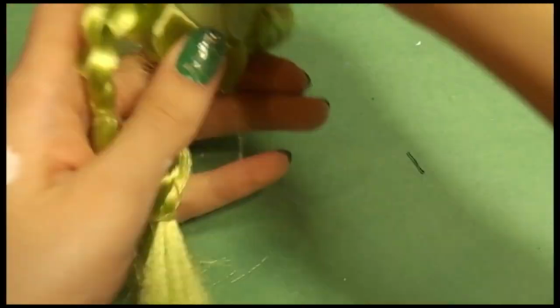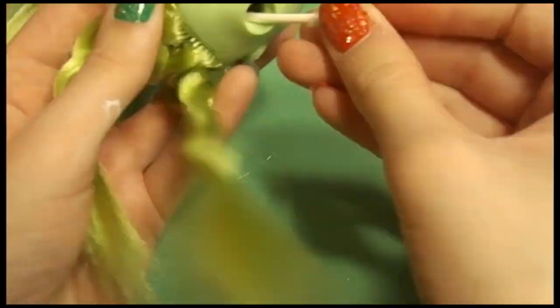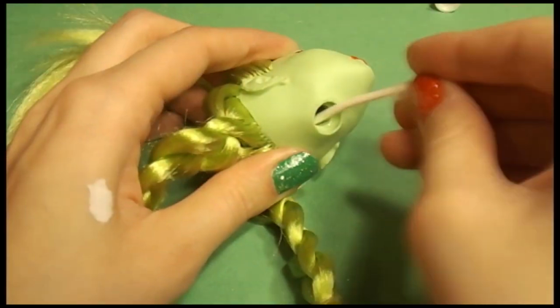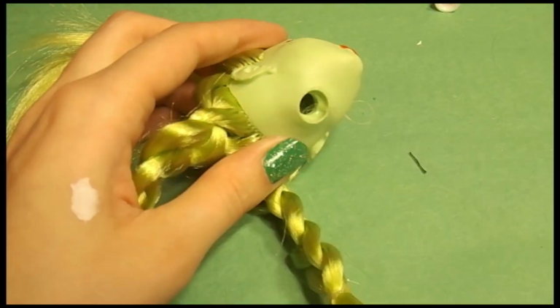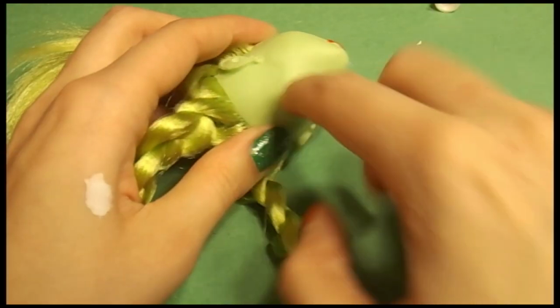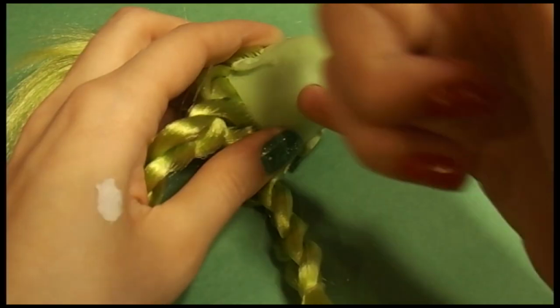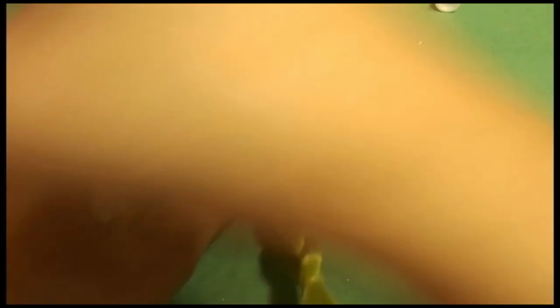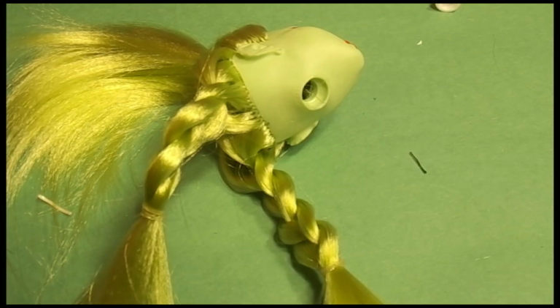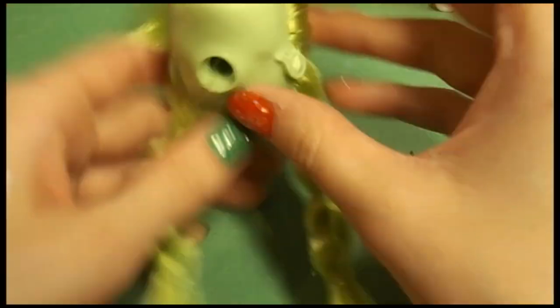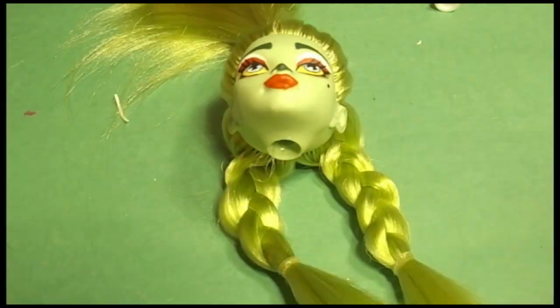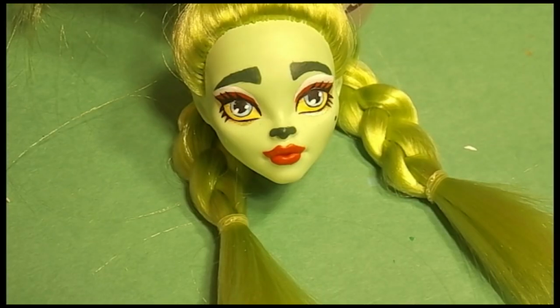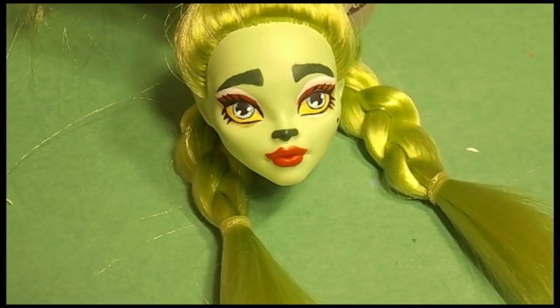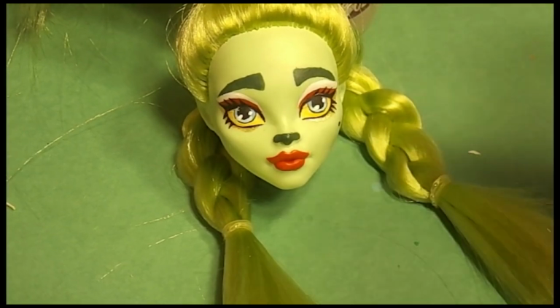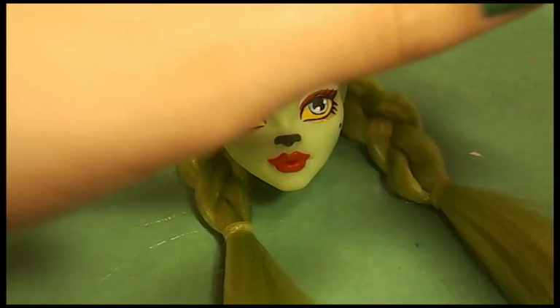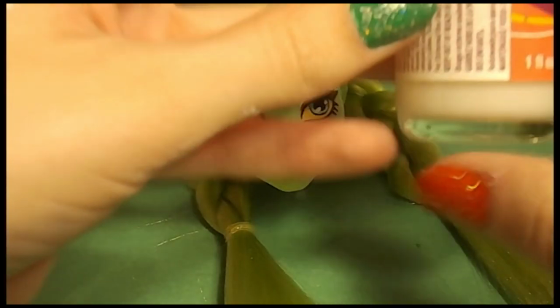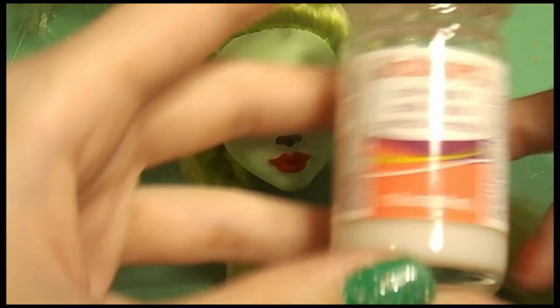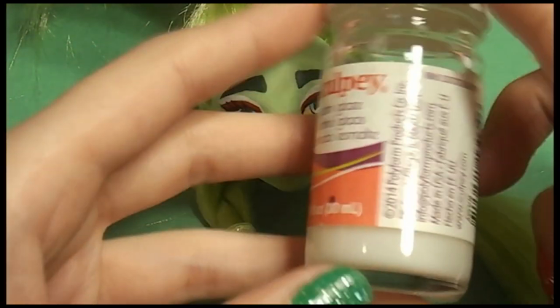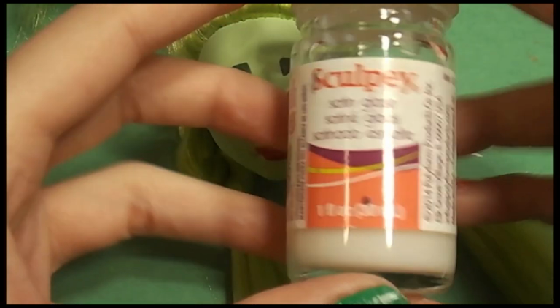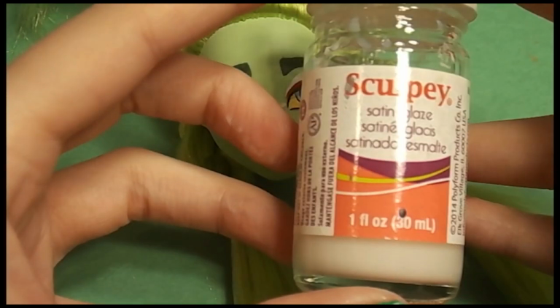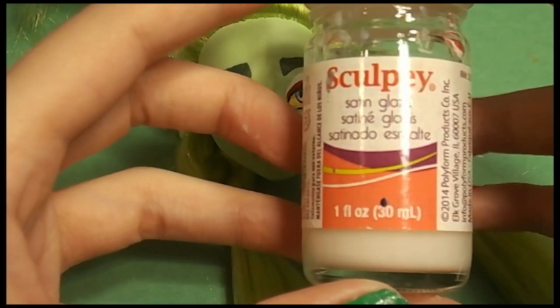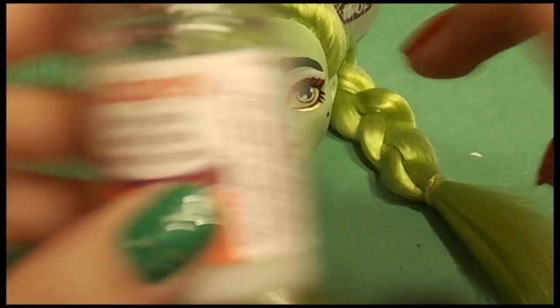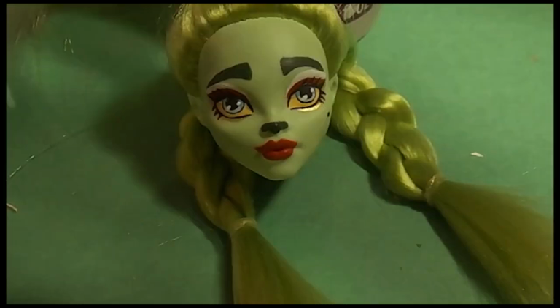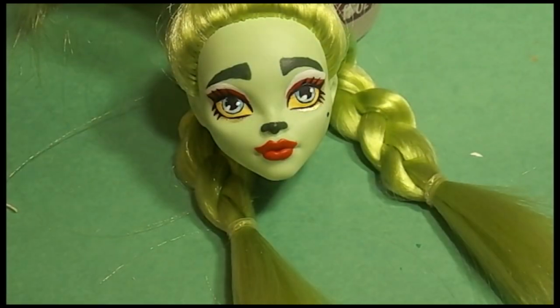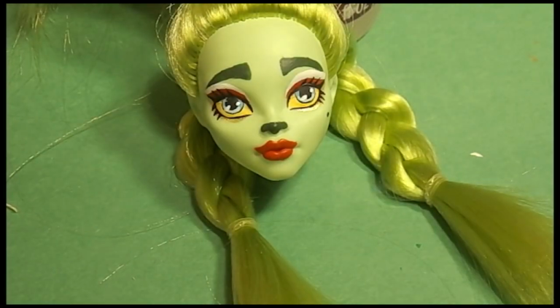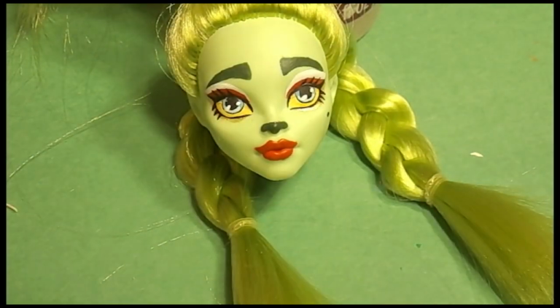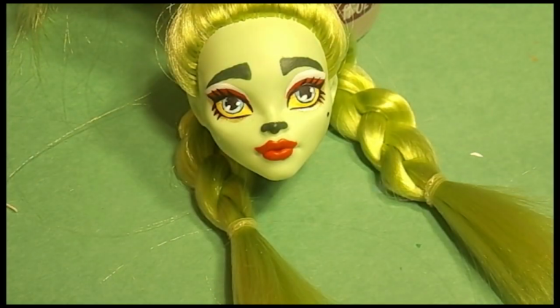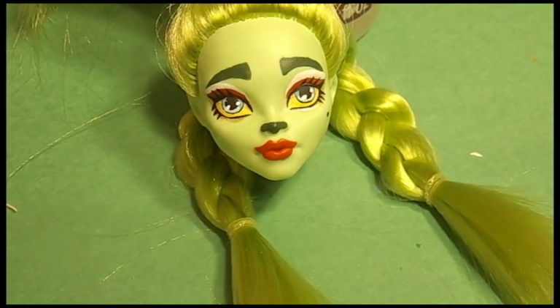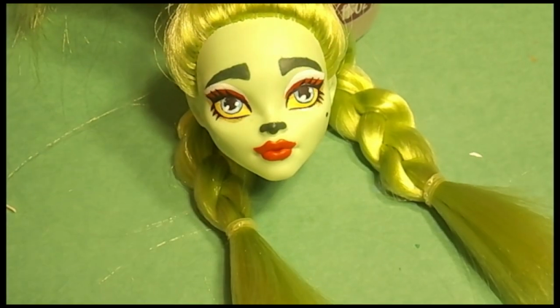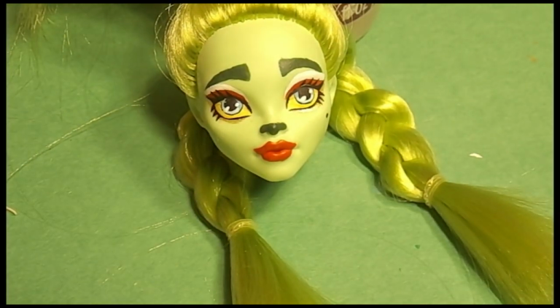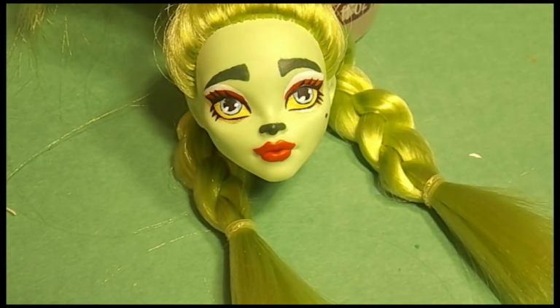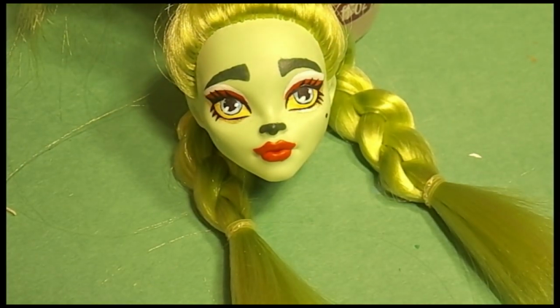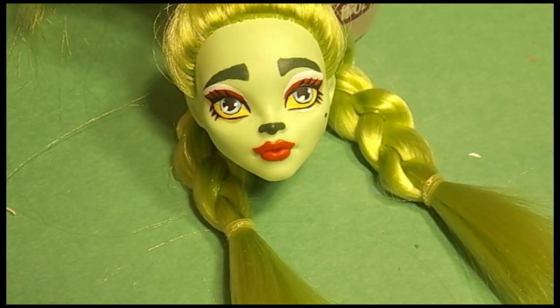I was going to have her hair braided and then put in a bun as well, but then I ended up deciding that it just did not work. Here I am with my Sculpey Satin Gloss Glaze, and I'm going to gloss the eyes, lips, and nose.